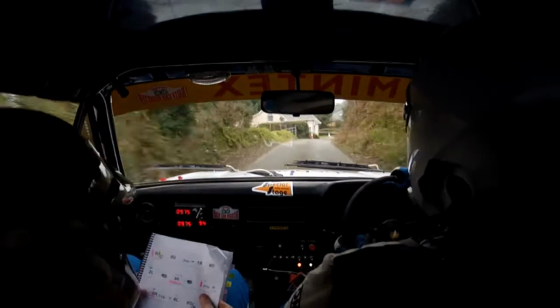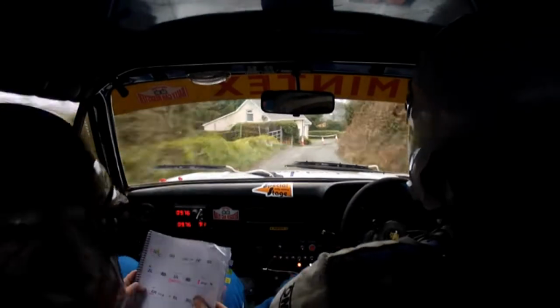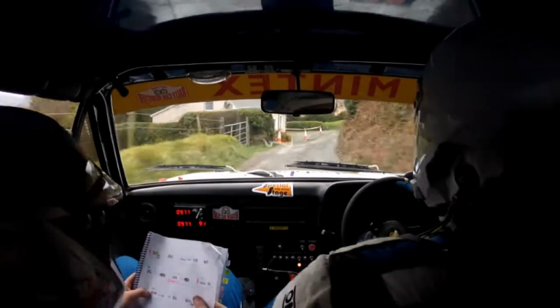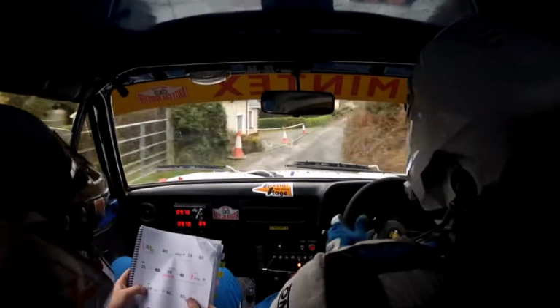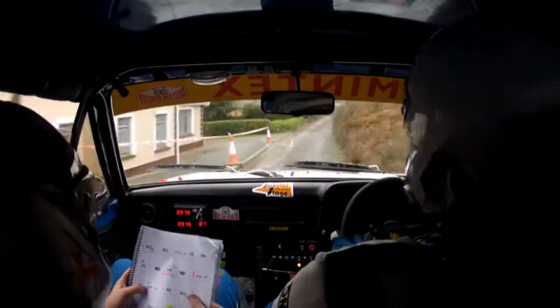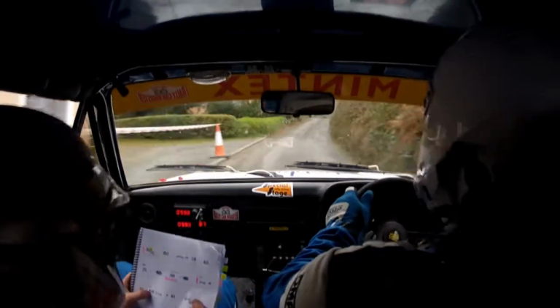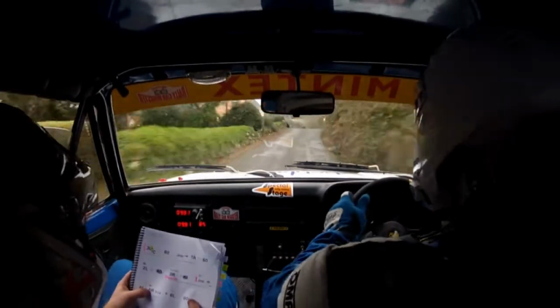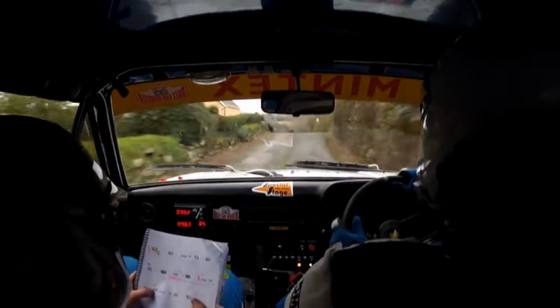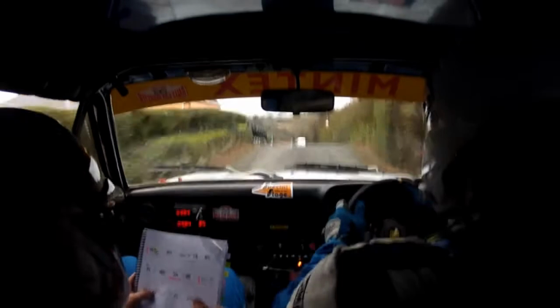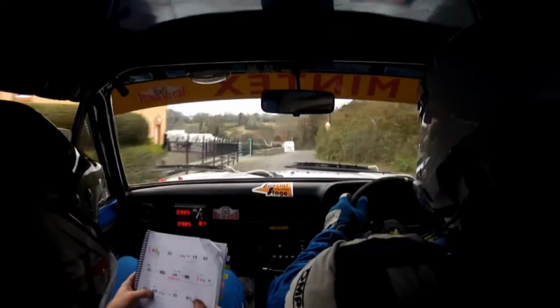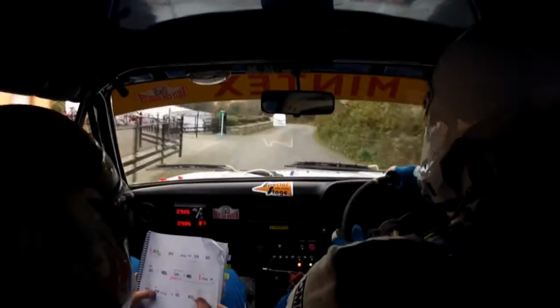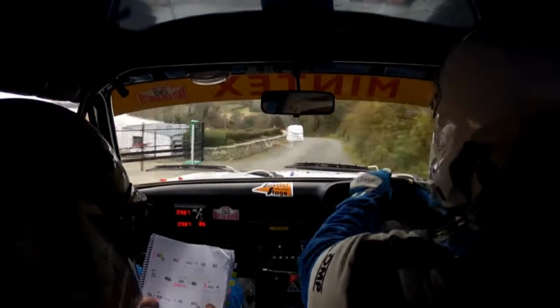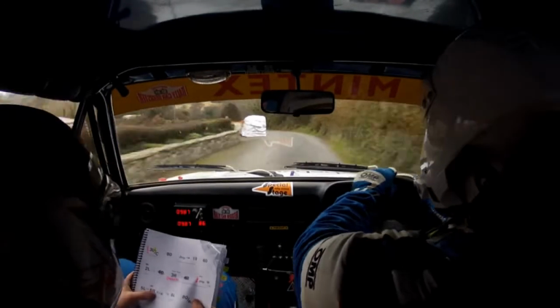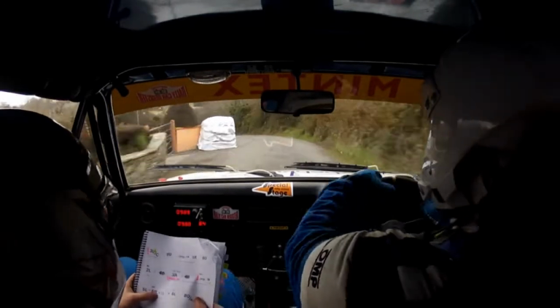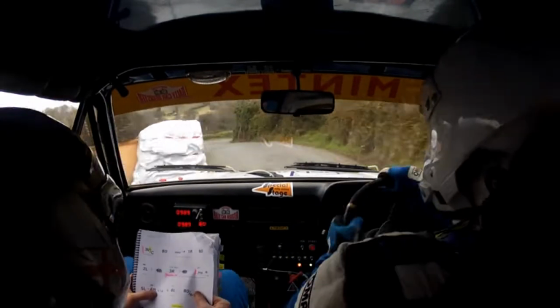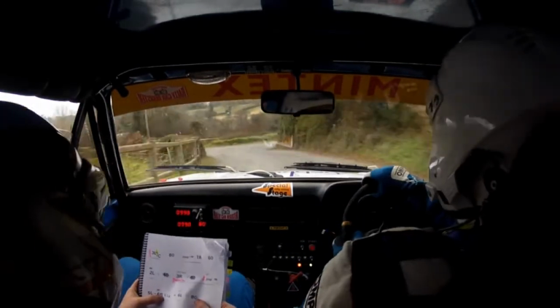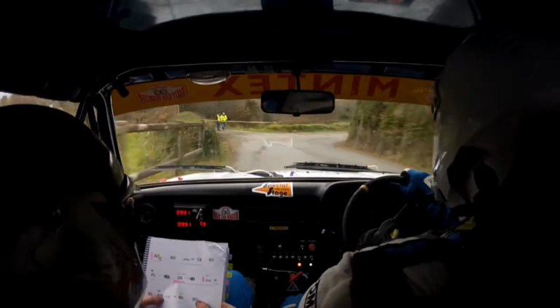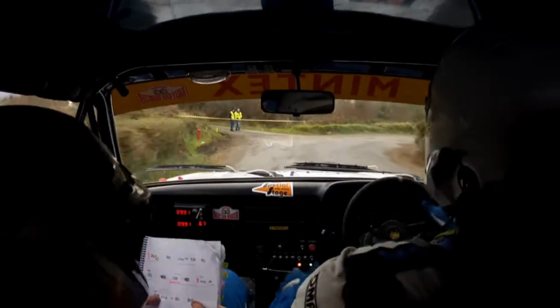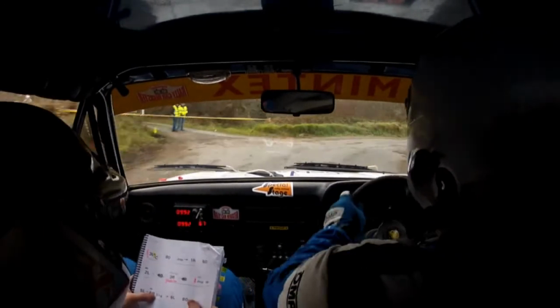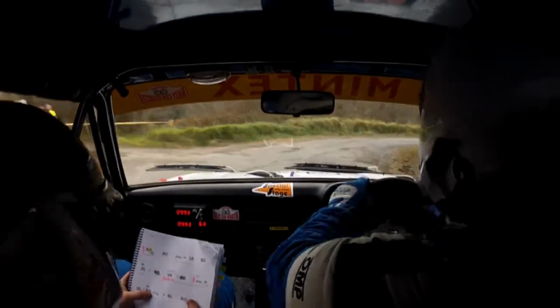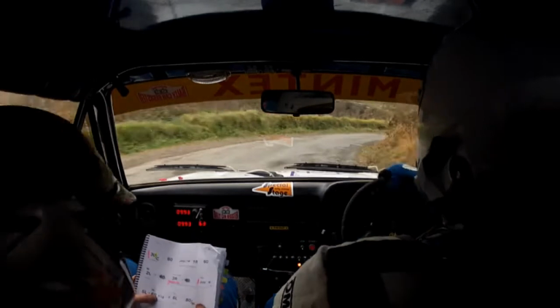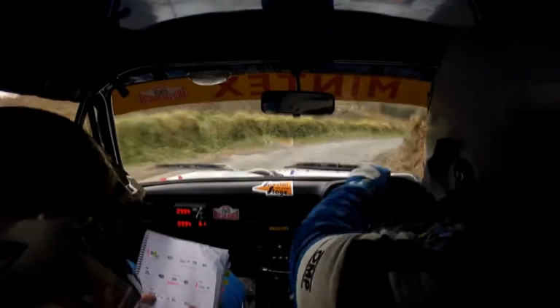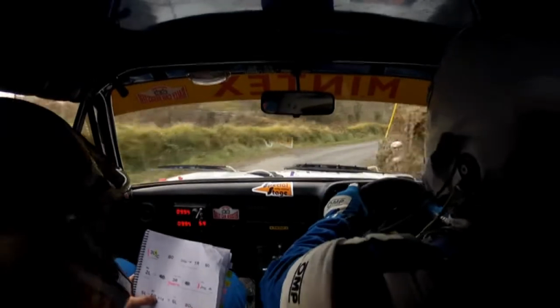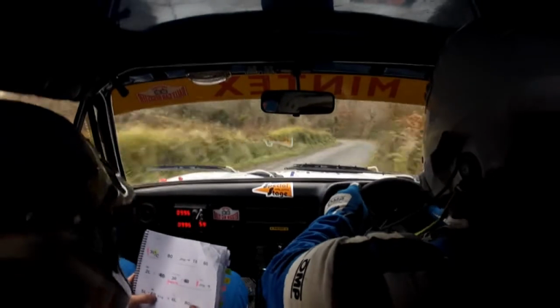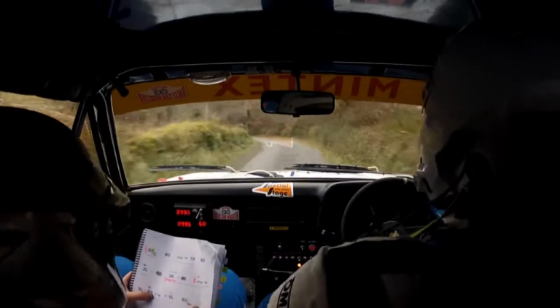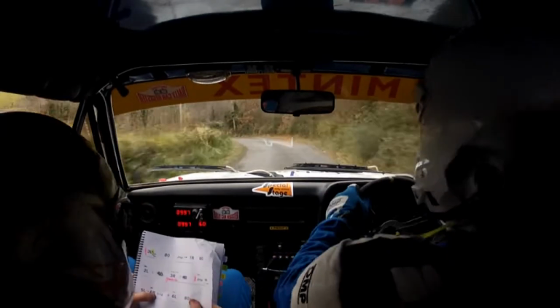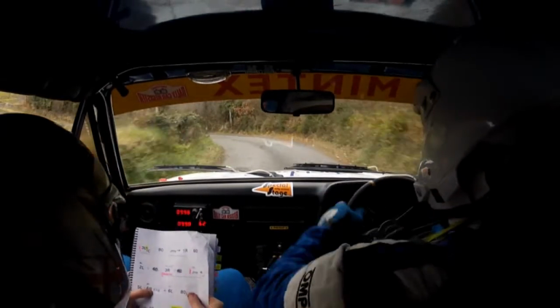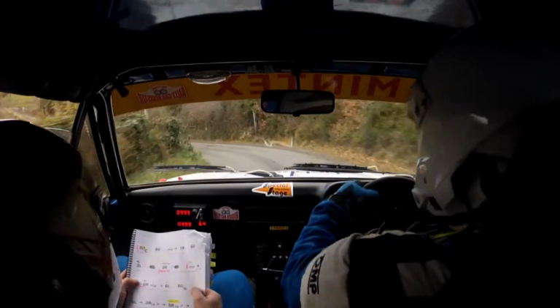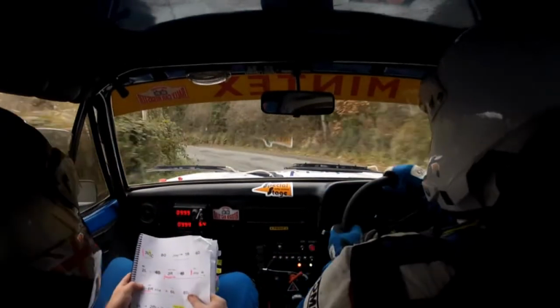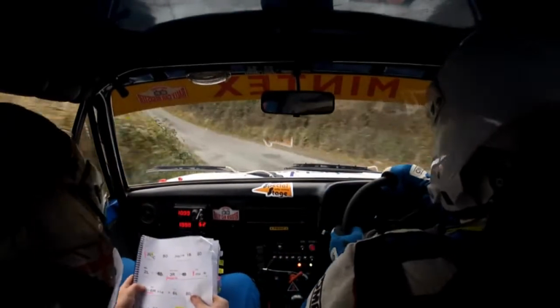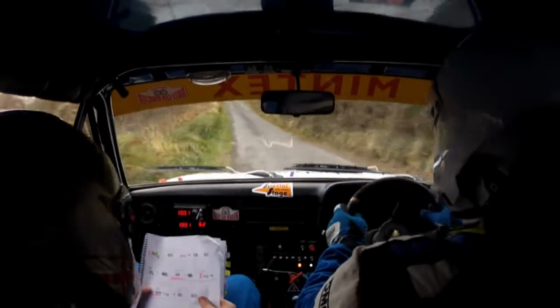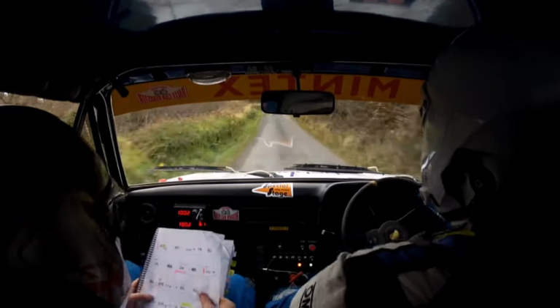Into five left. Into southern. Six right. Half long. And six left. Eighty. Over bridge. Six left.